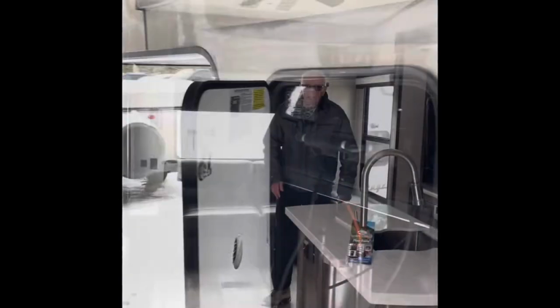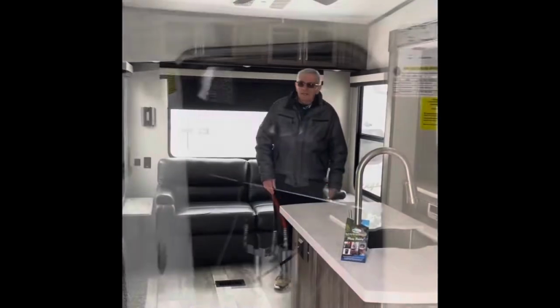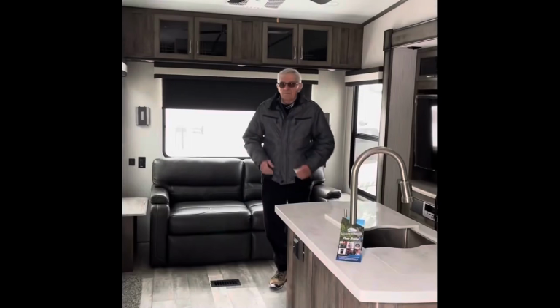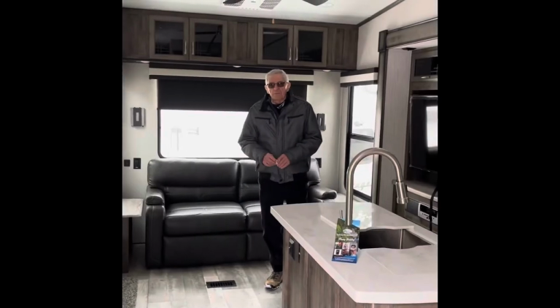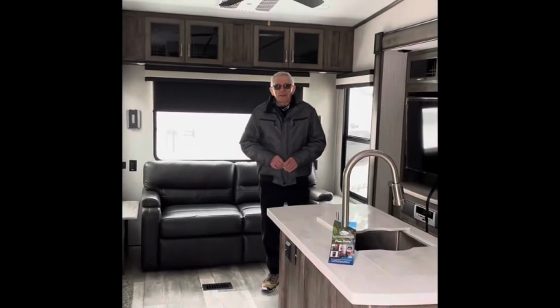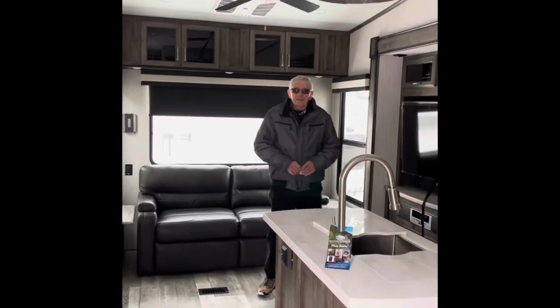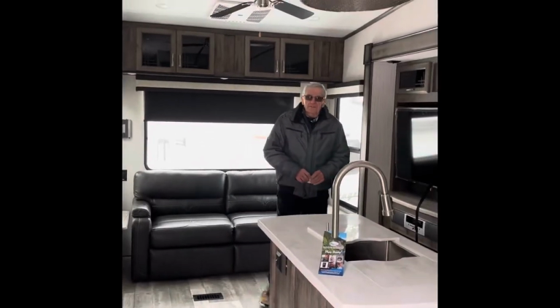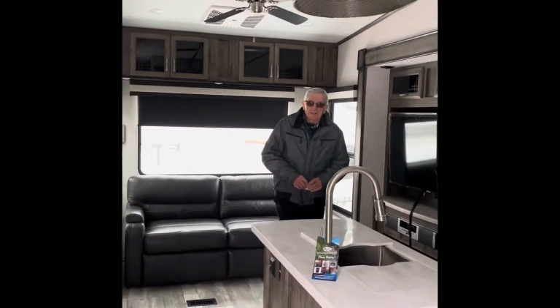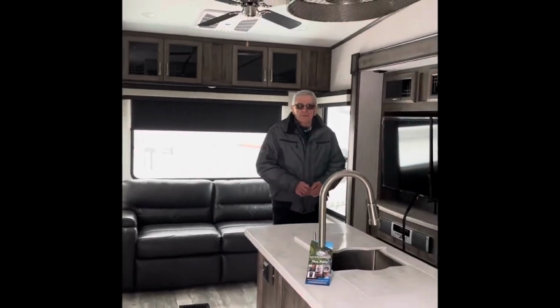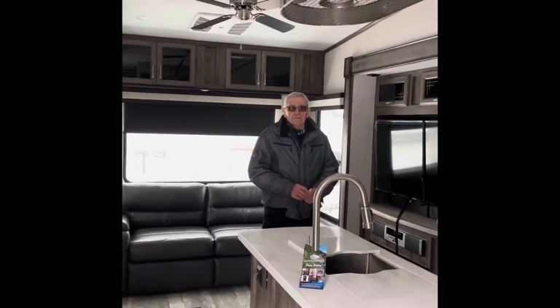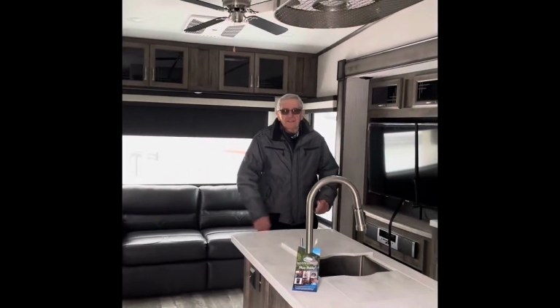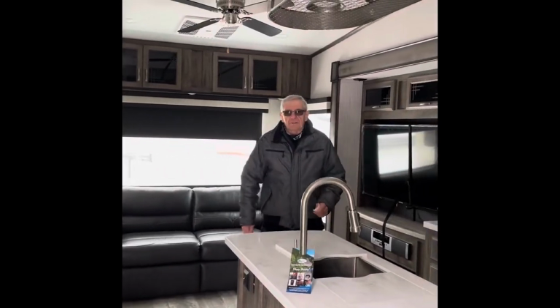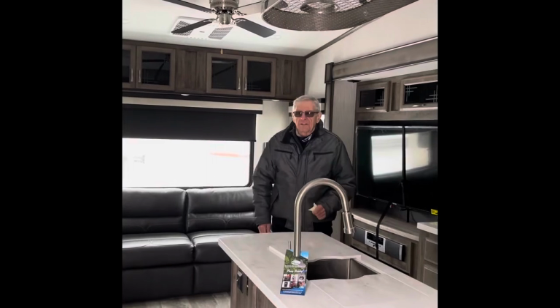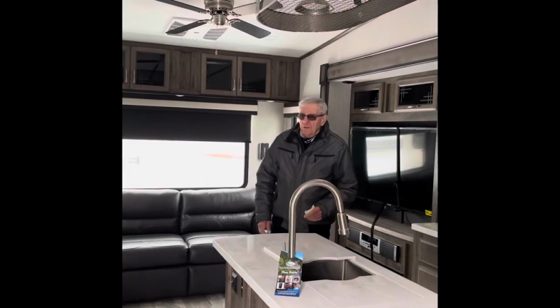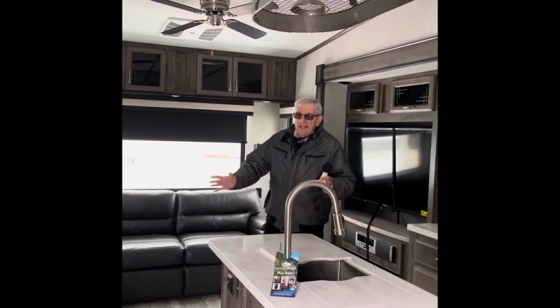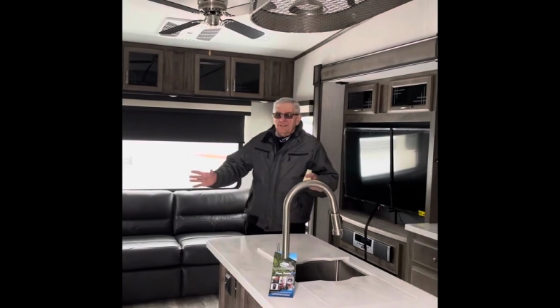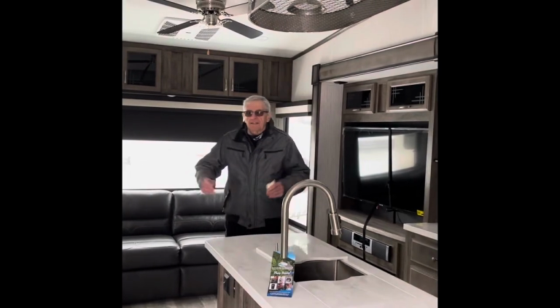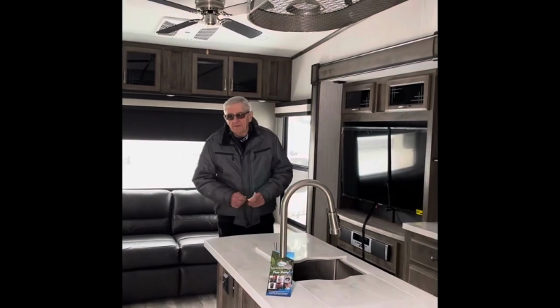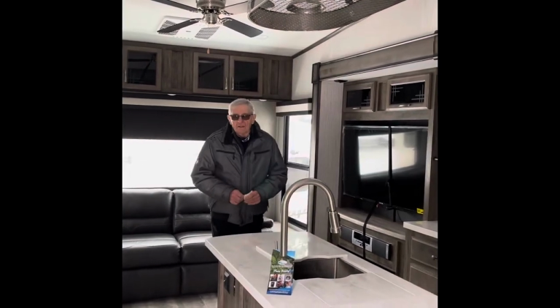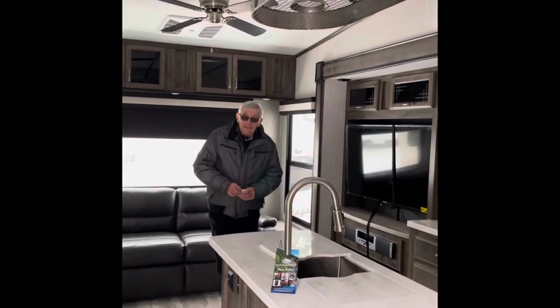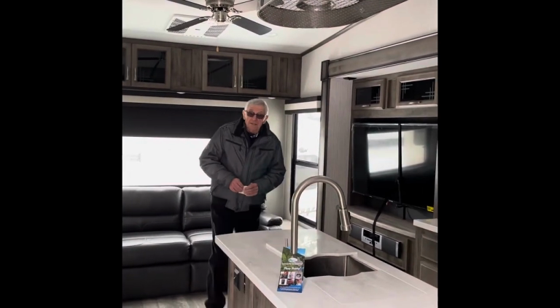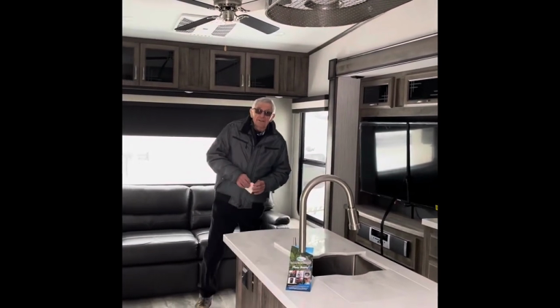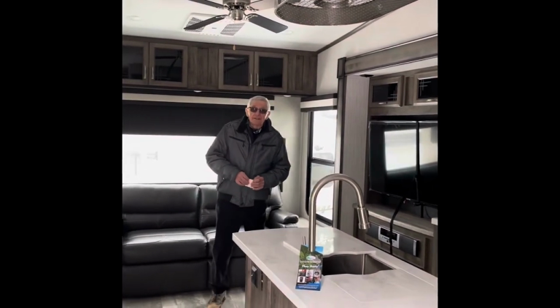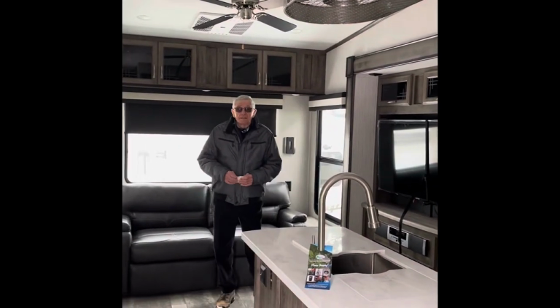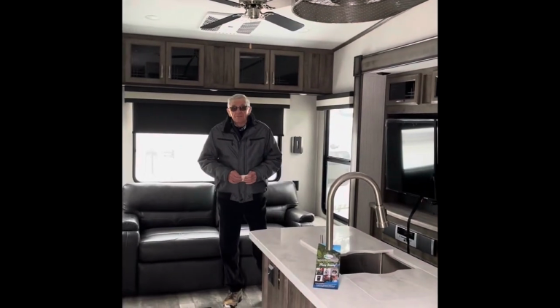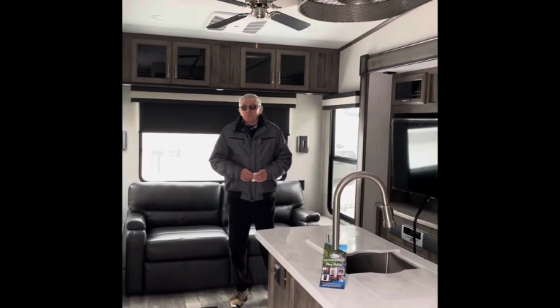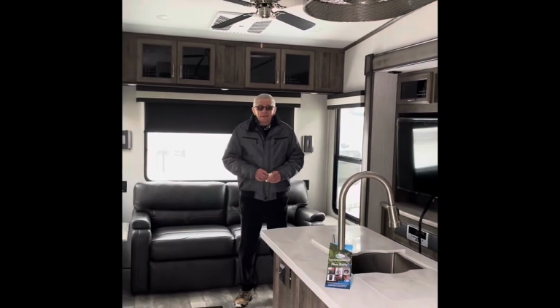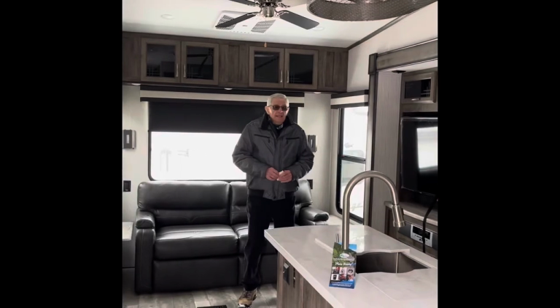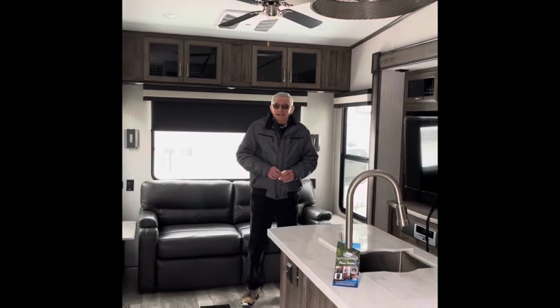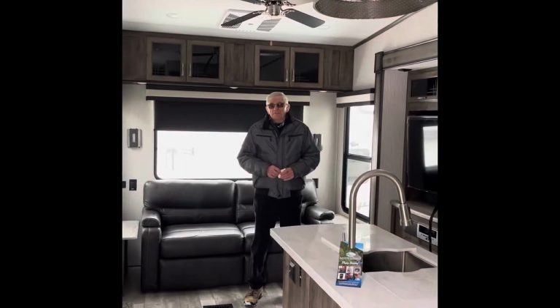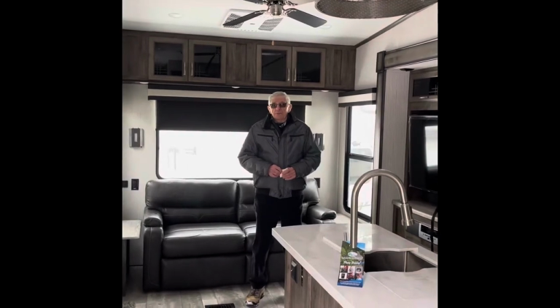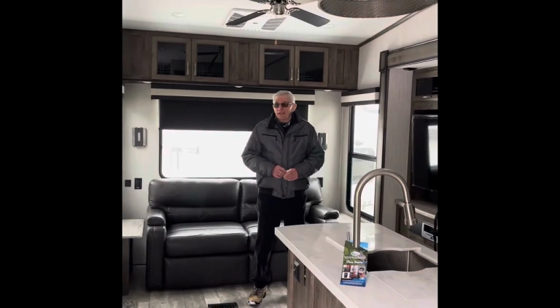My name is Bob Truman. I'm an RV consultant with McKenzie Trailers. Right now, we're standing inside a fifth wheel that happens to have three slides.